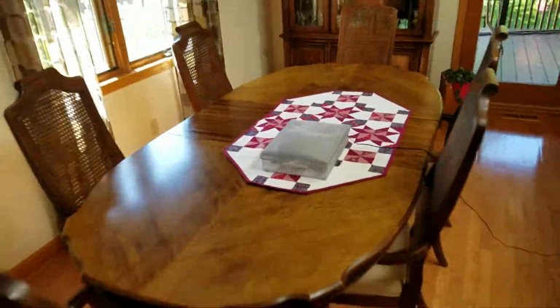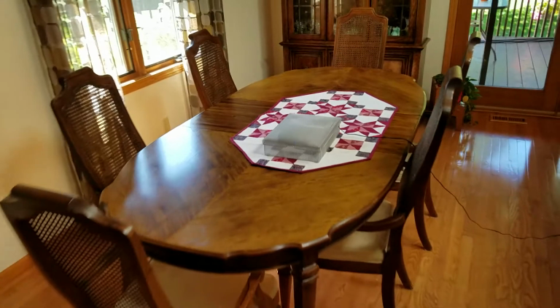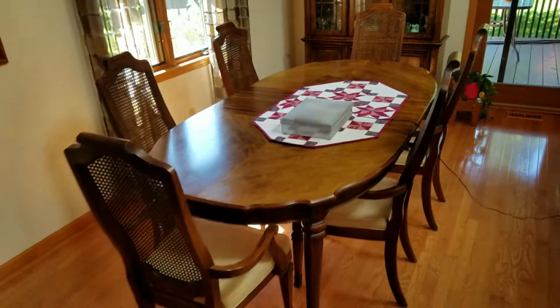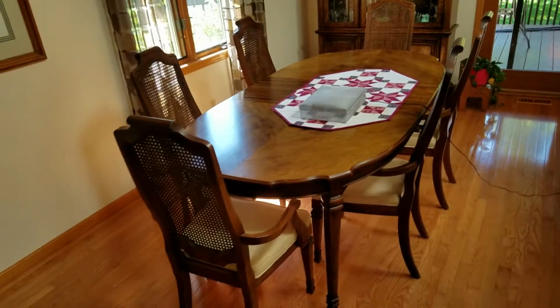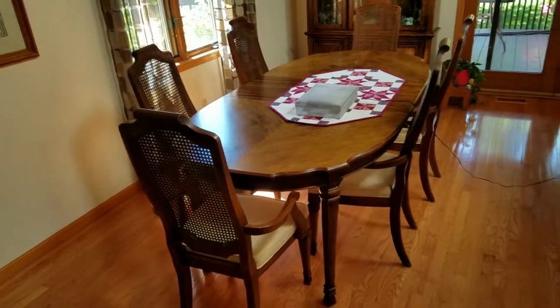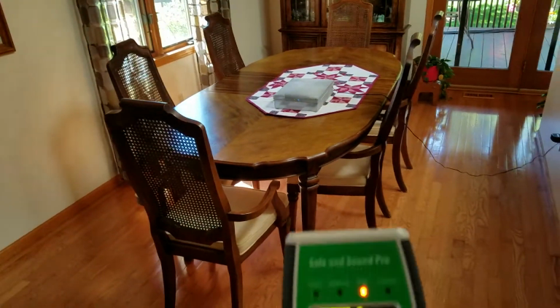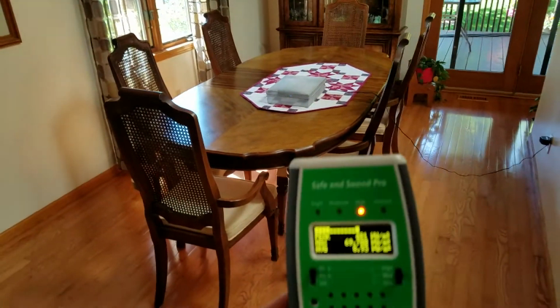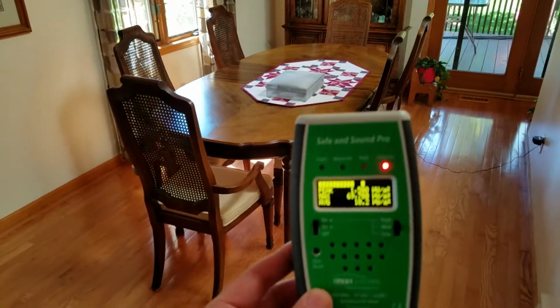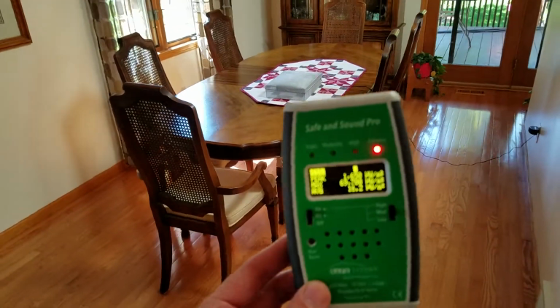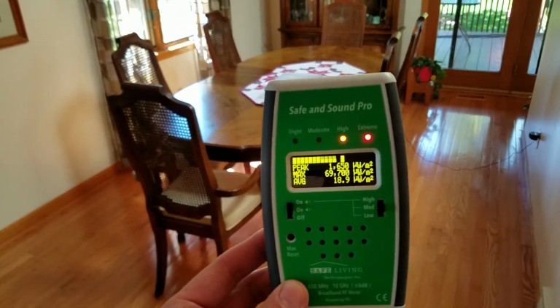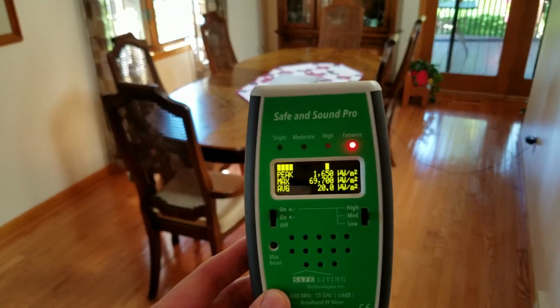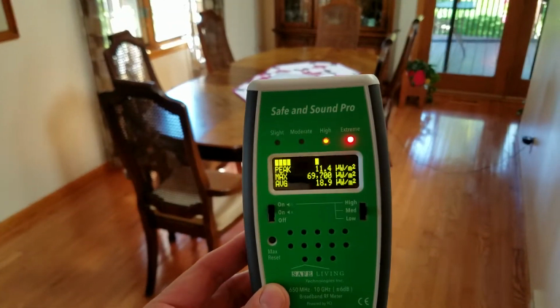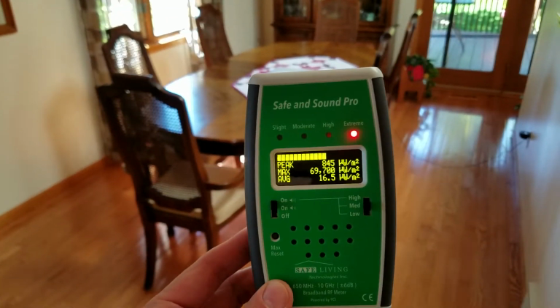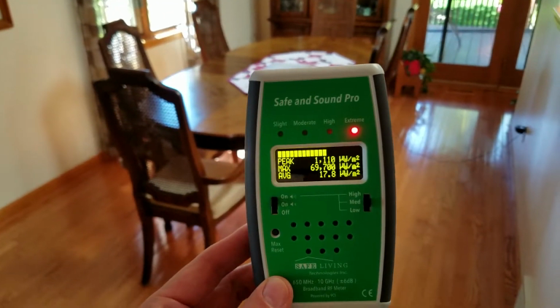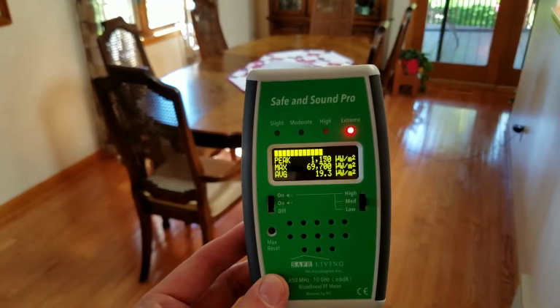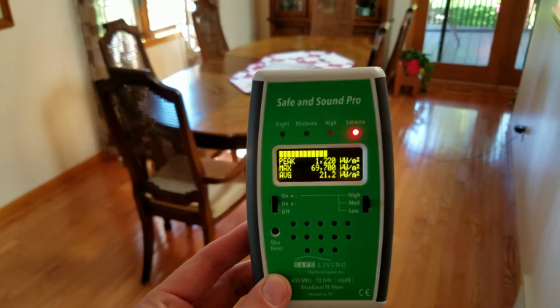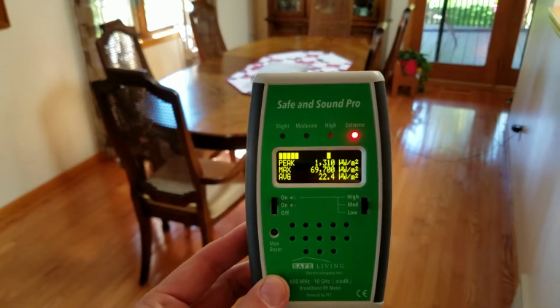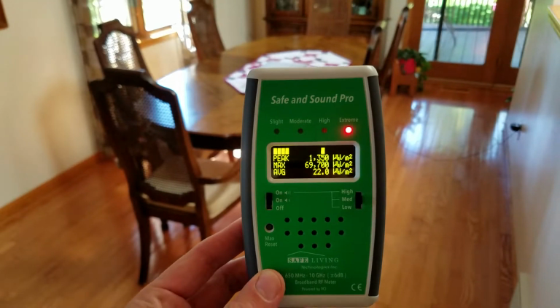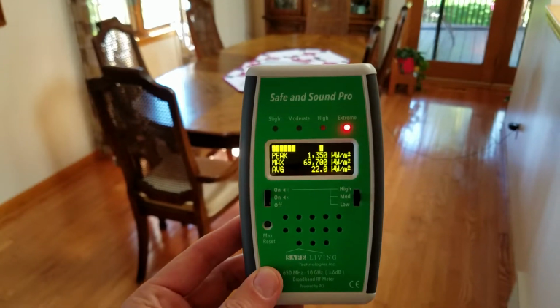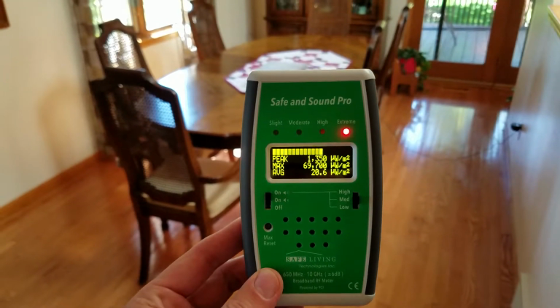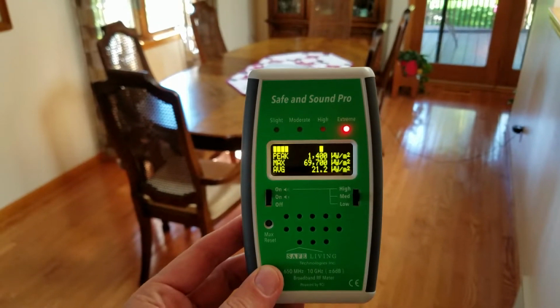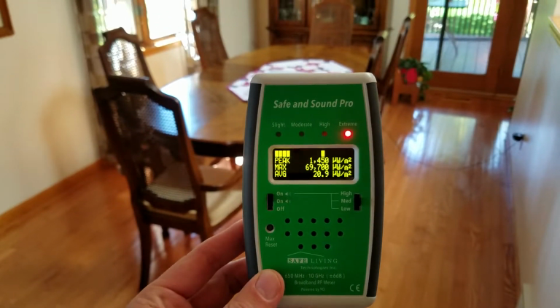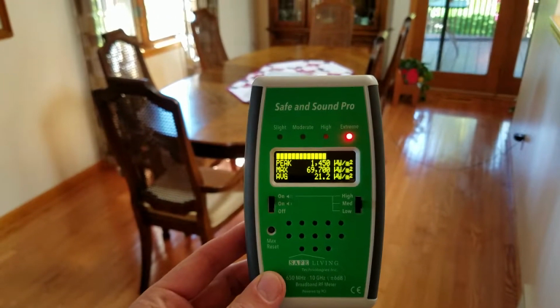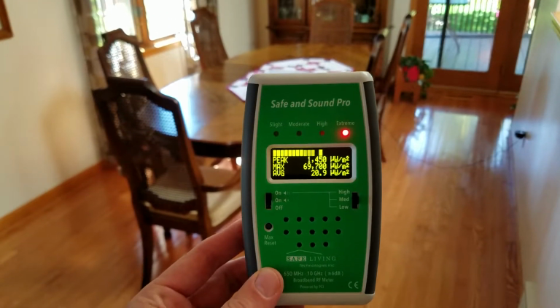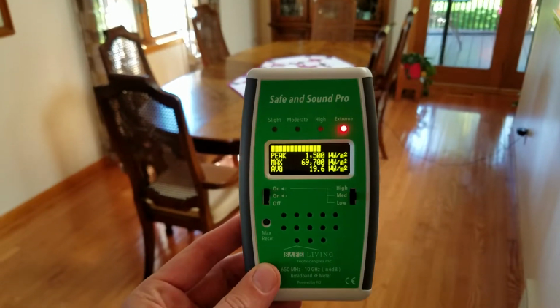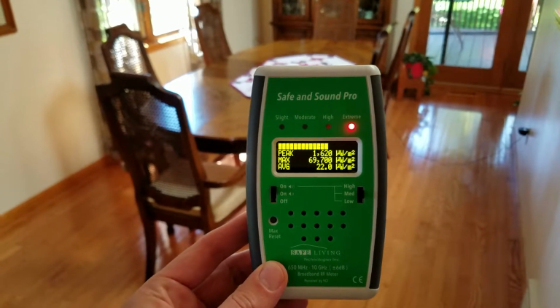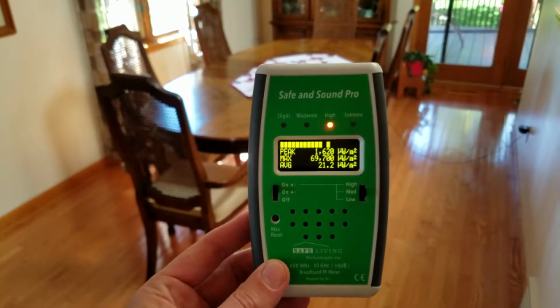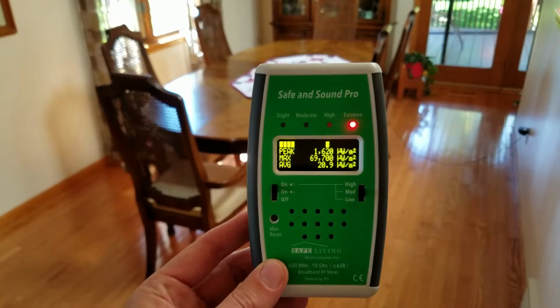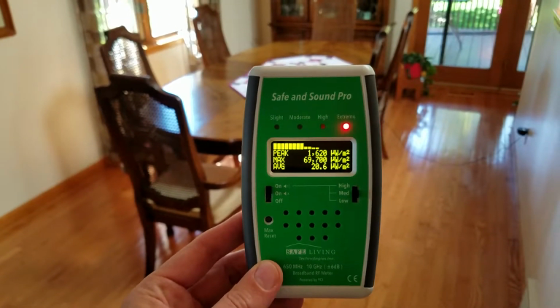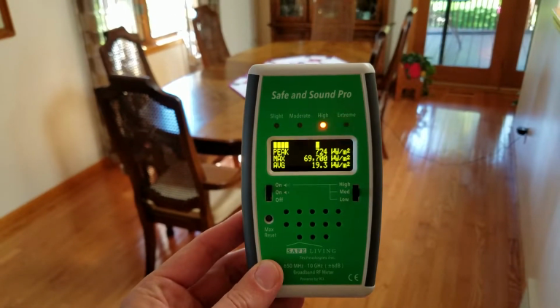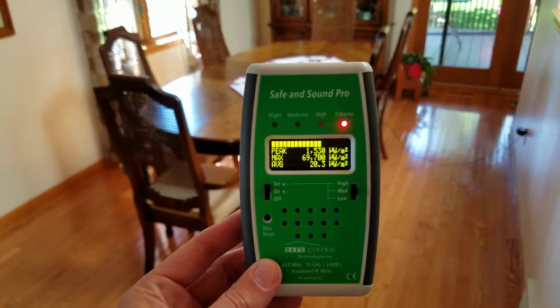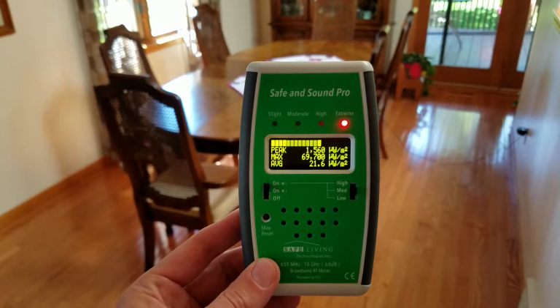We'll come back to the same distance, and the readings have gone down to about 1,000 microwatts per meter squared.